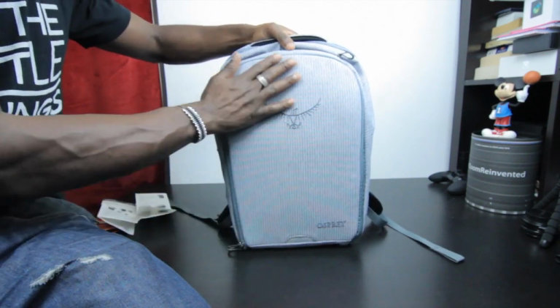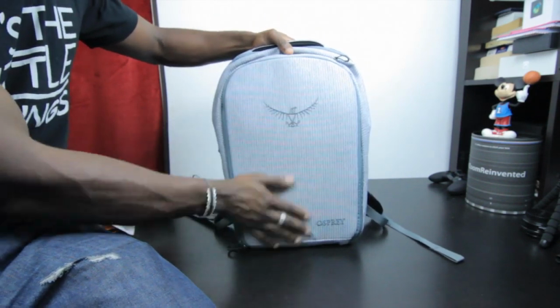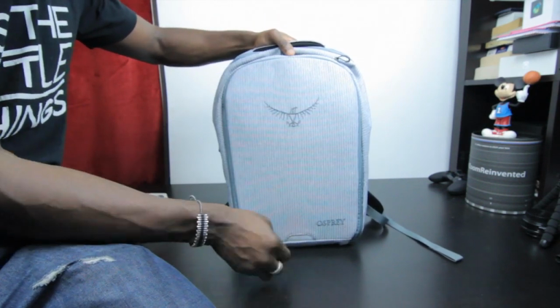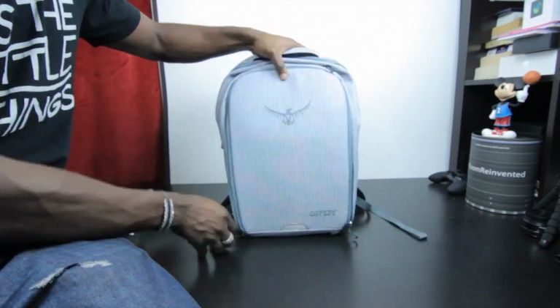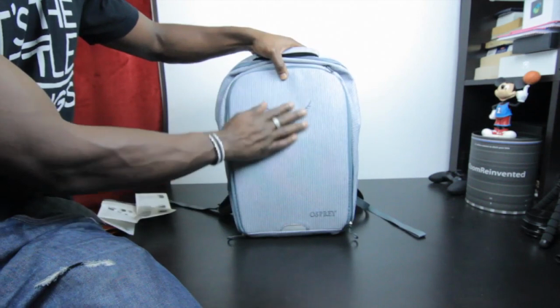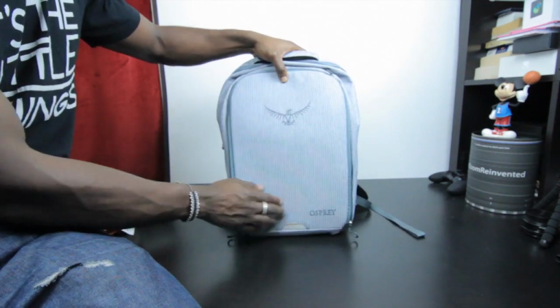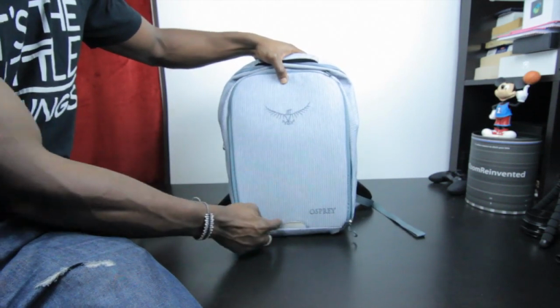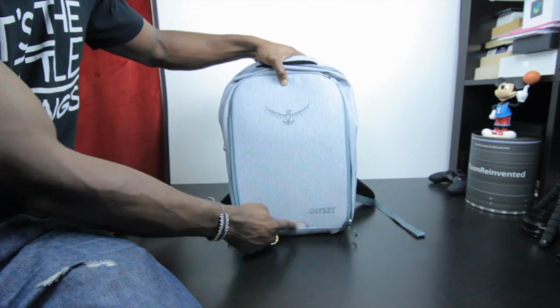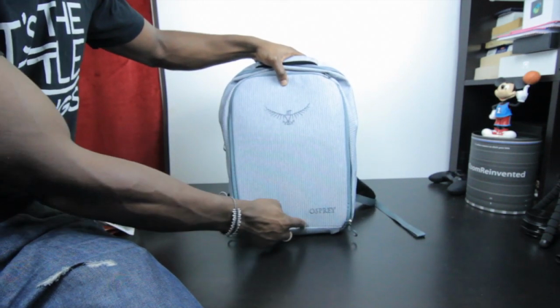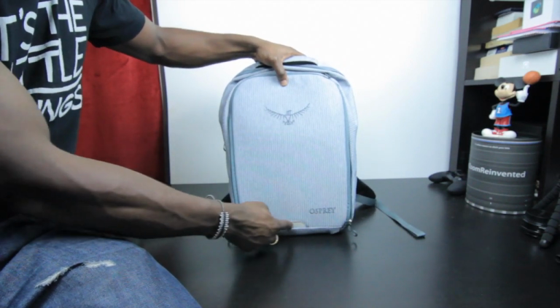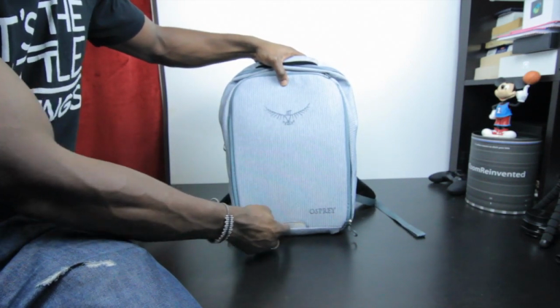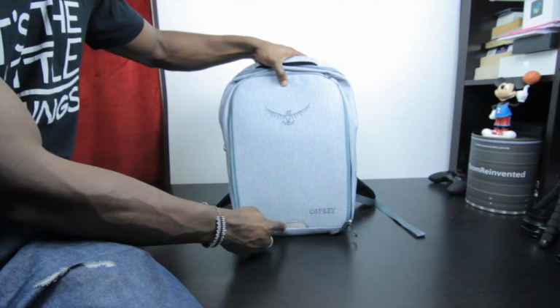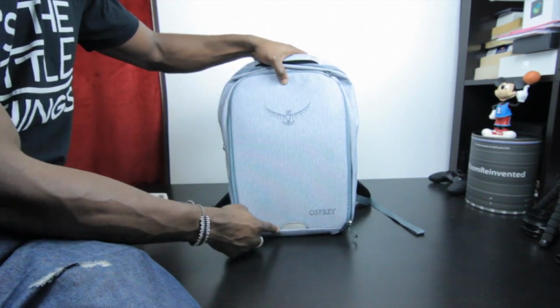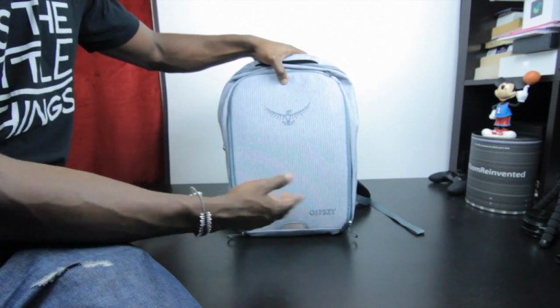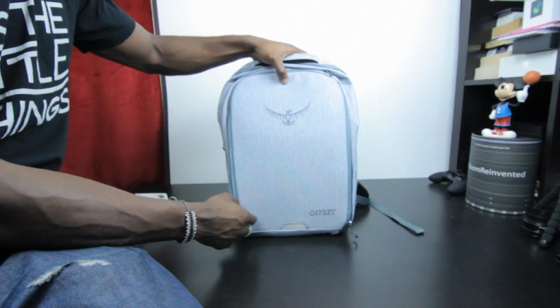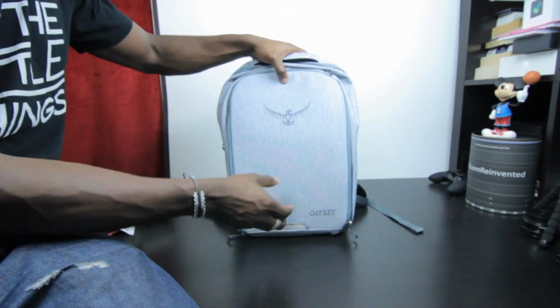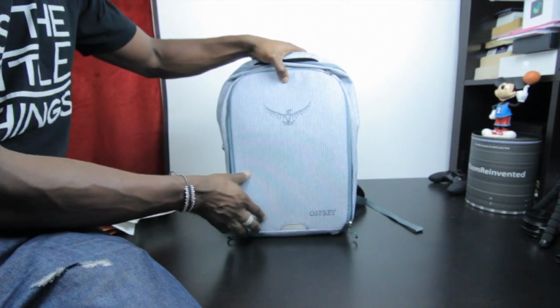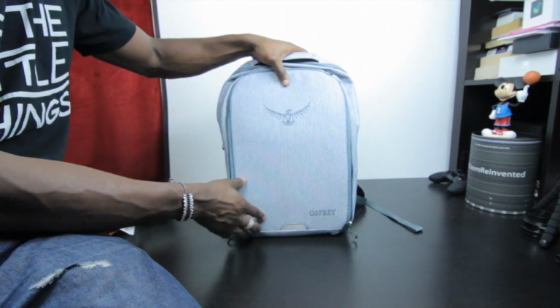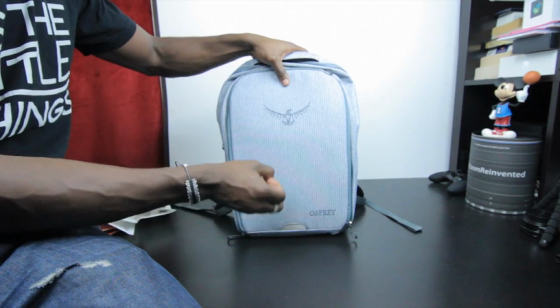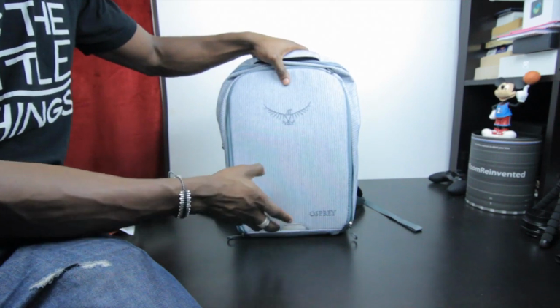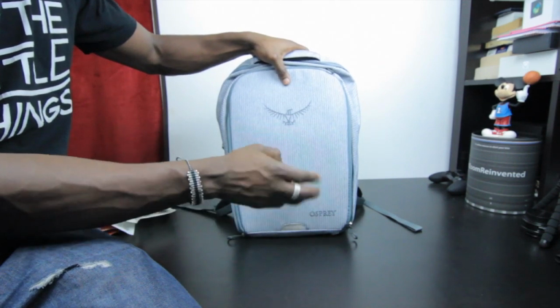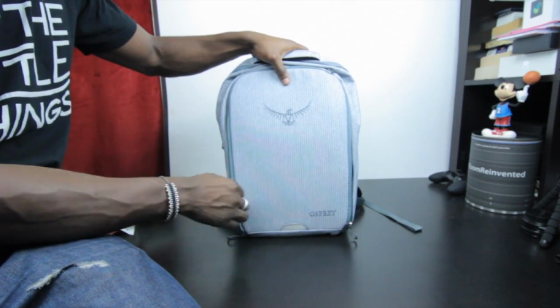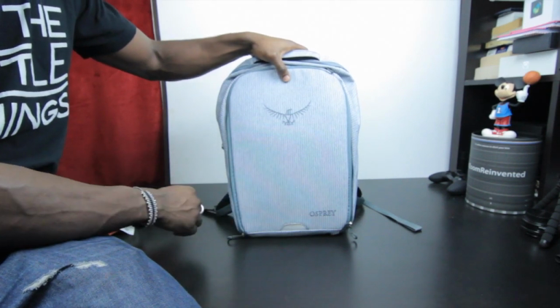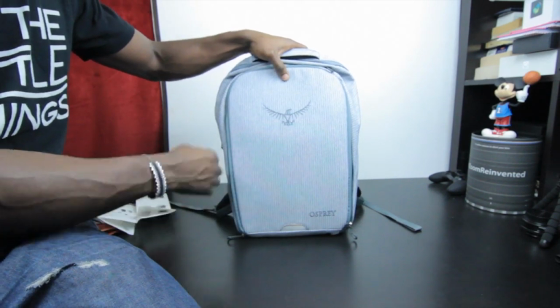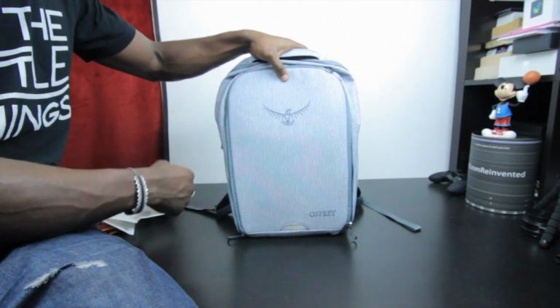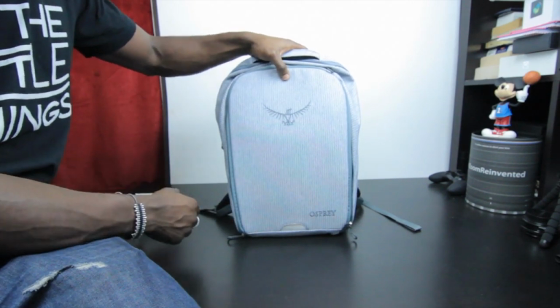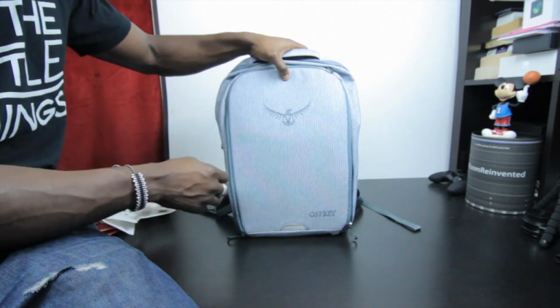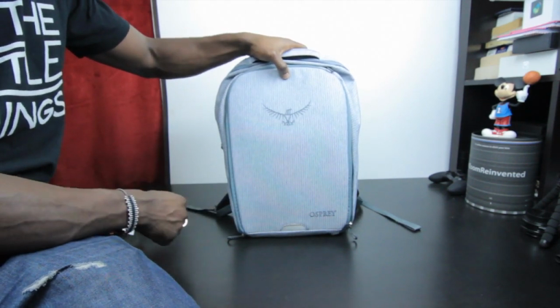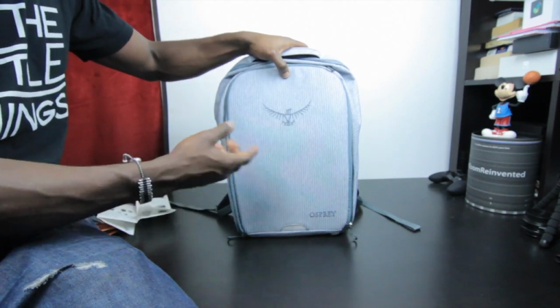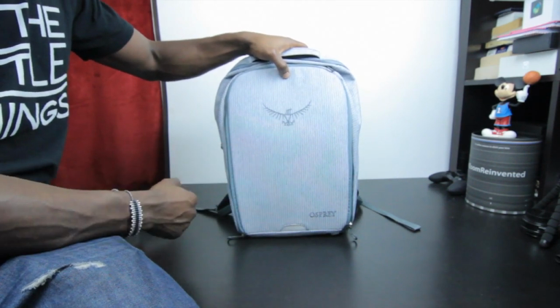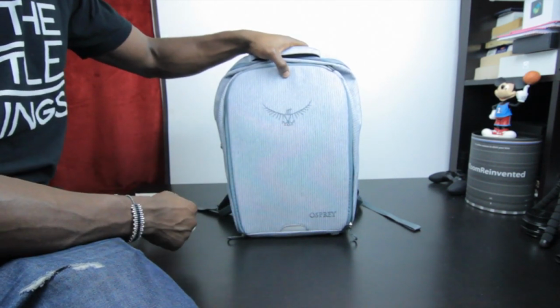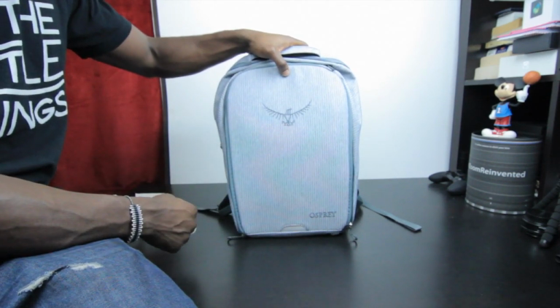On the front there you've got a reflective patch area — that's for your own safety. If you've got this on your back, it will reflect against lights so people can see you, which is great if you're riding a bike for example.